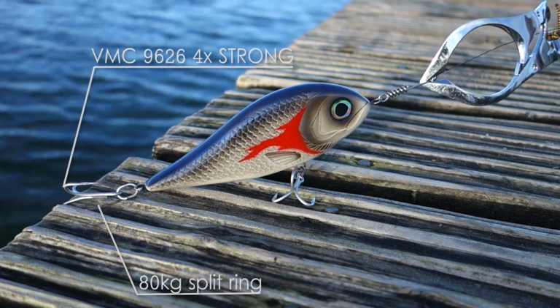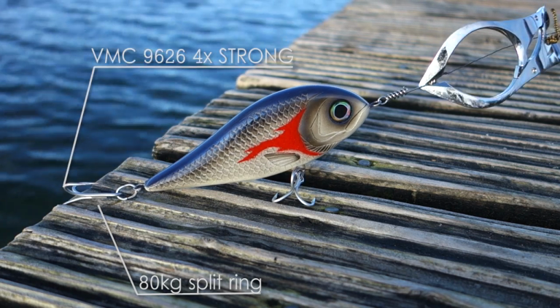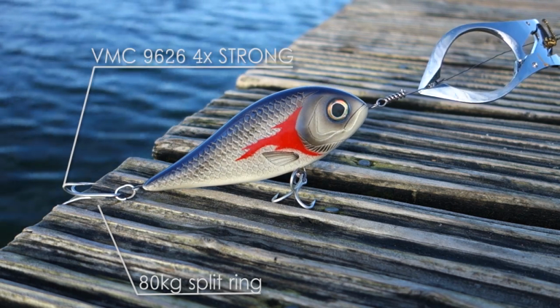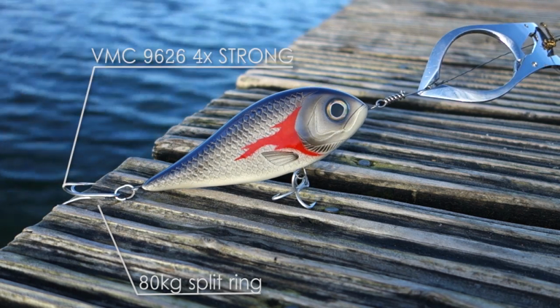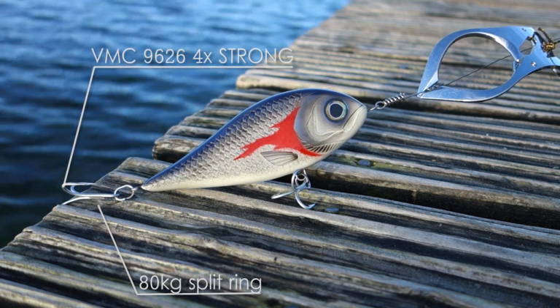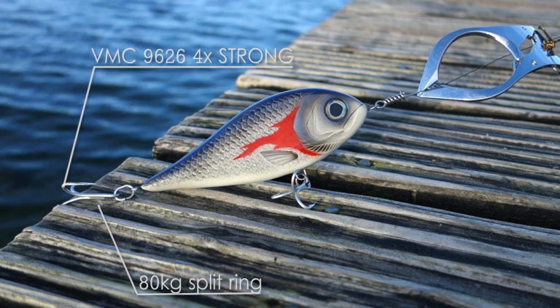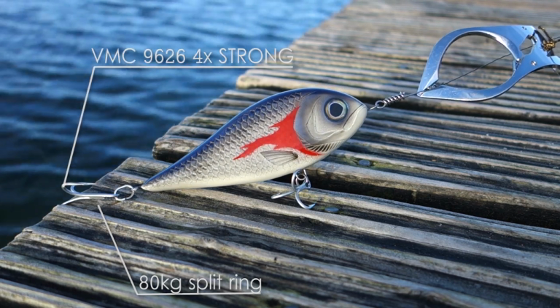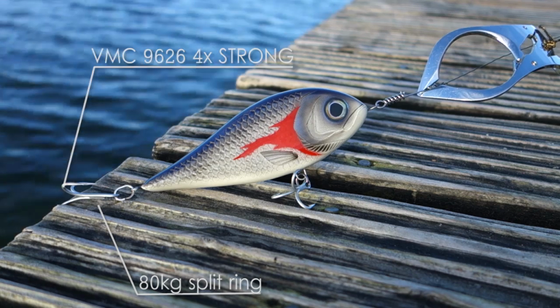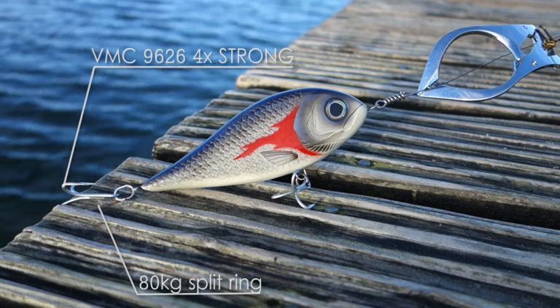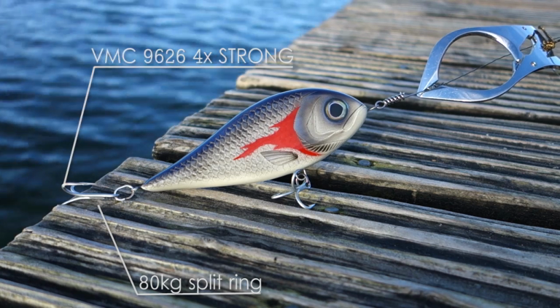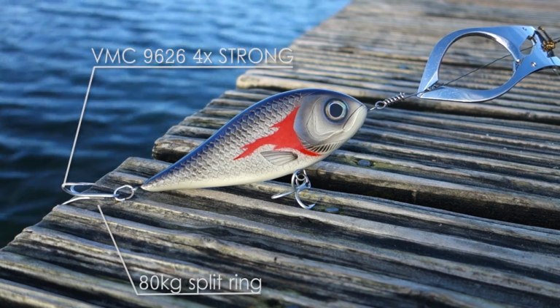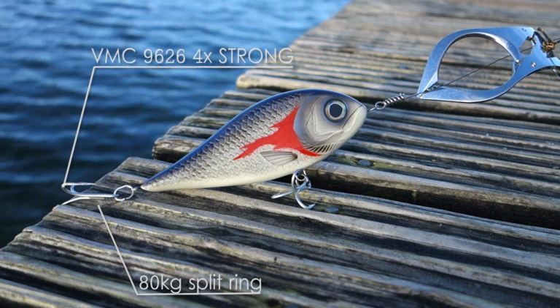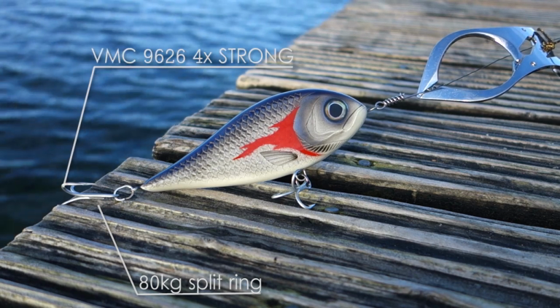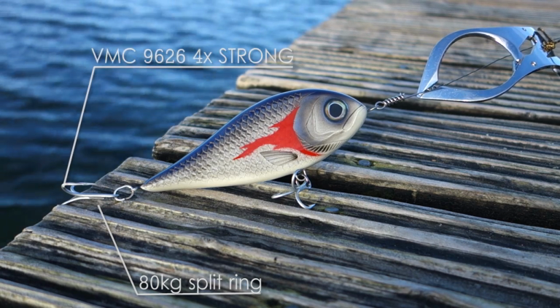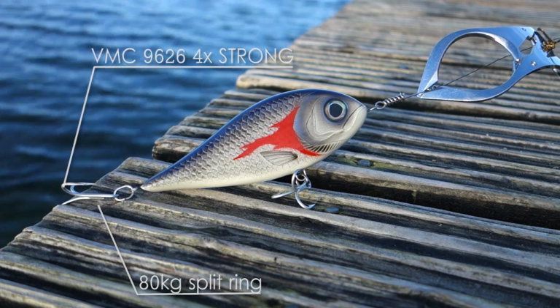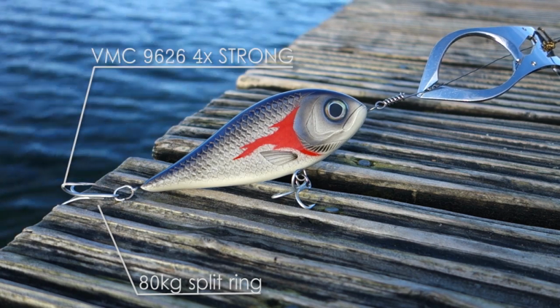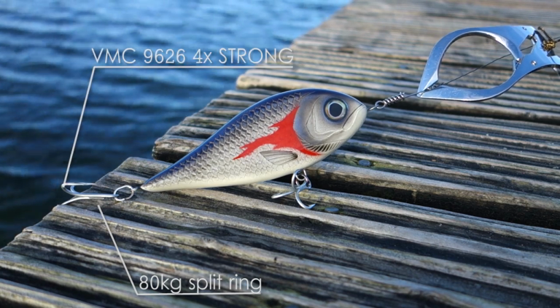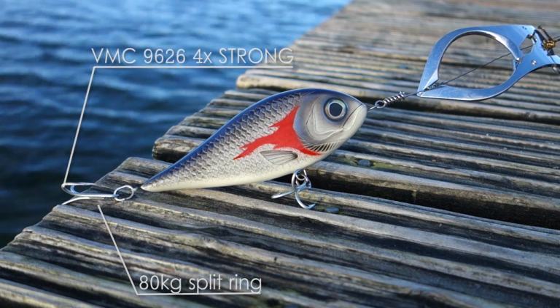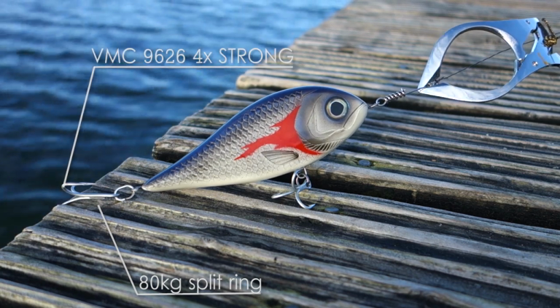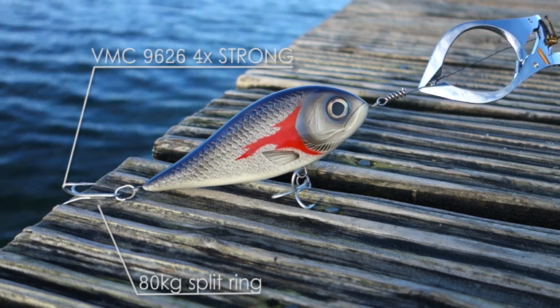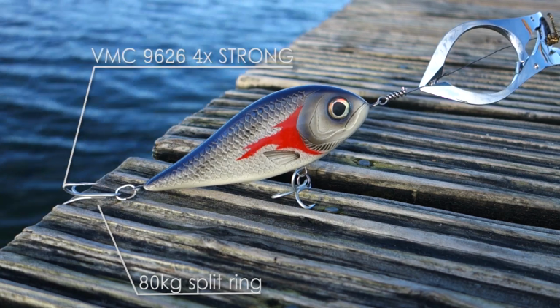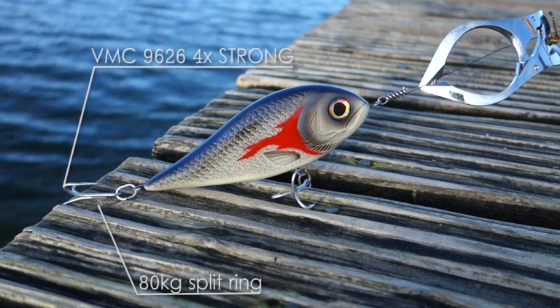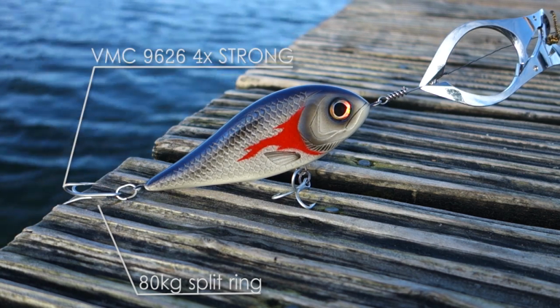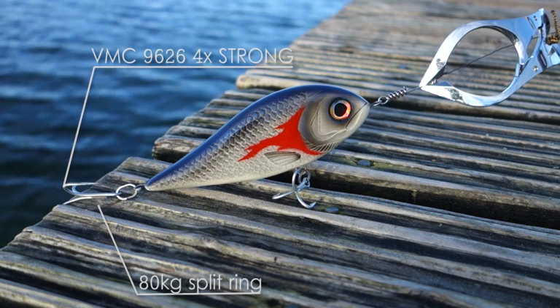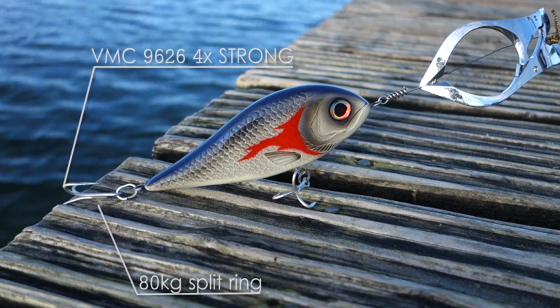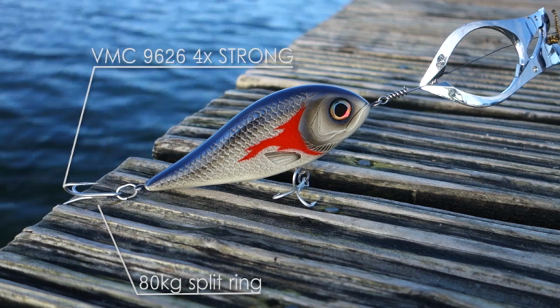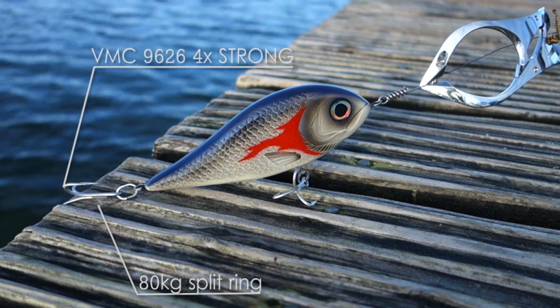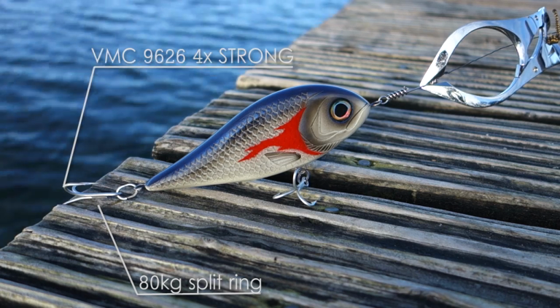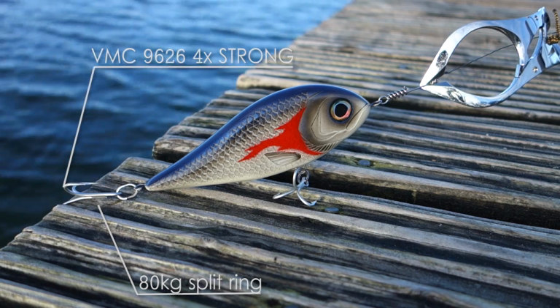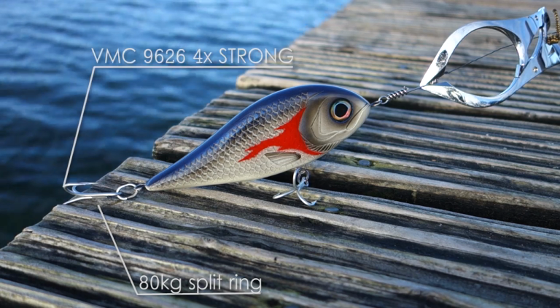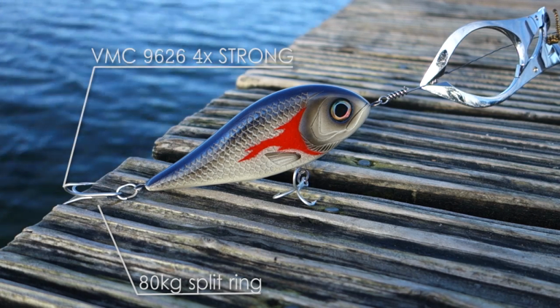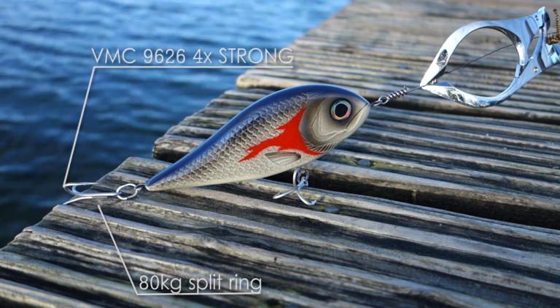We have a much bigger chance of retrieving a snagged lure with Surfer when it catches the trays or lure lock than we would without it or on a 40 or 50 pound rate.